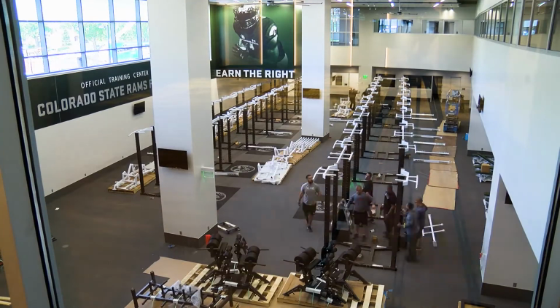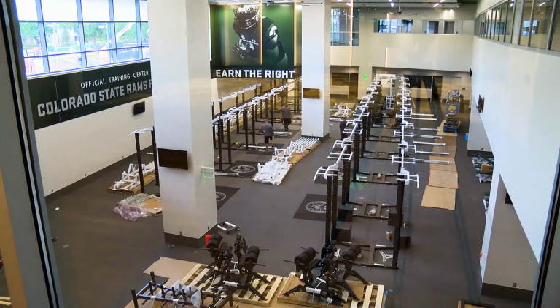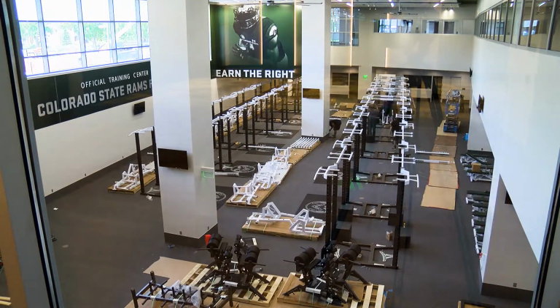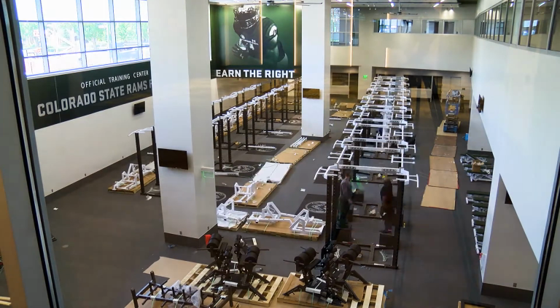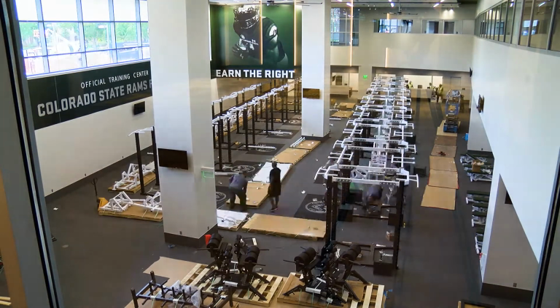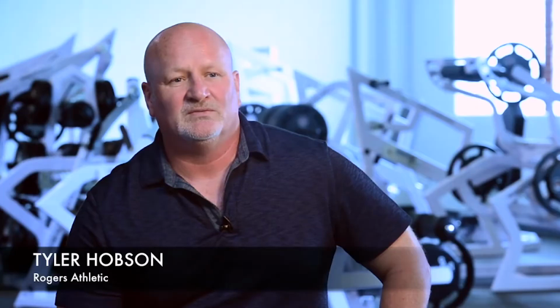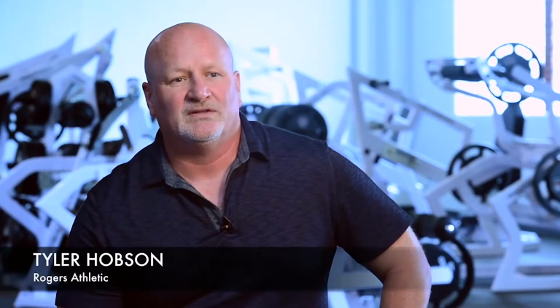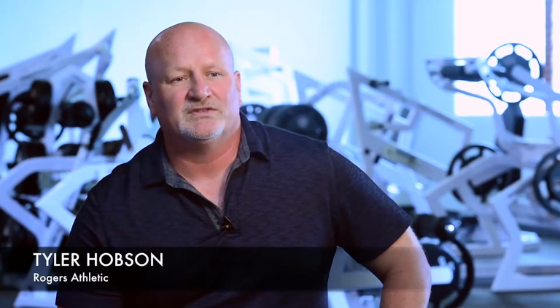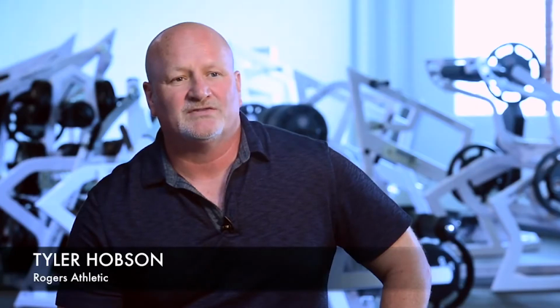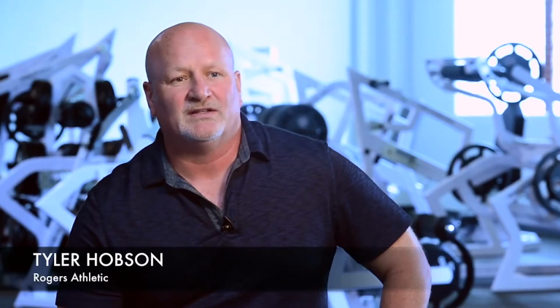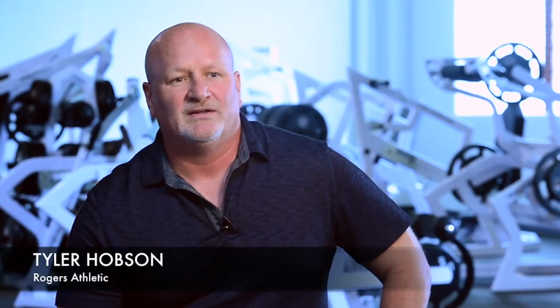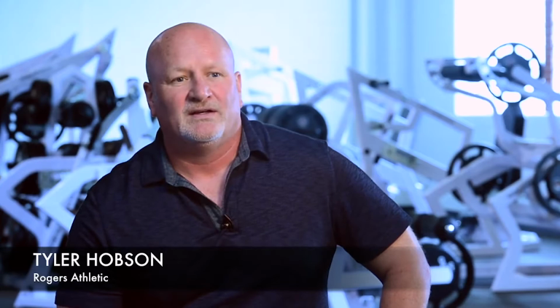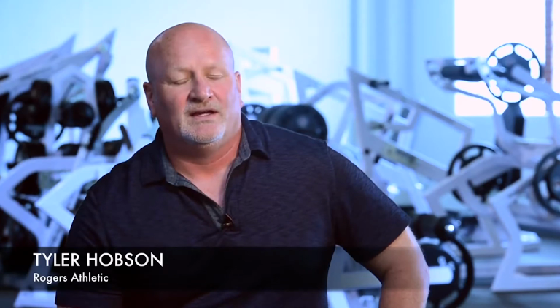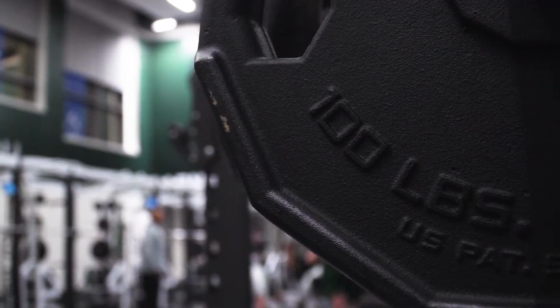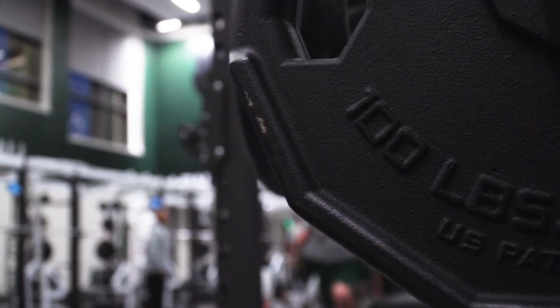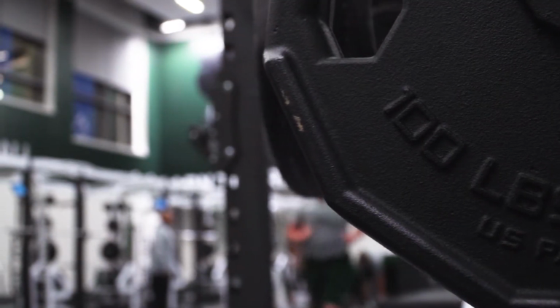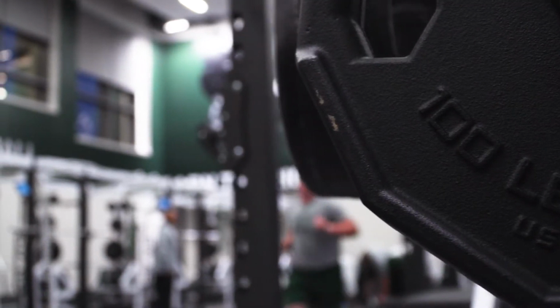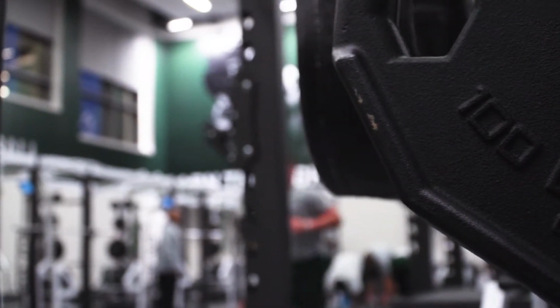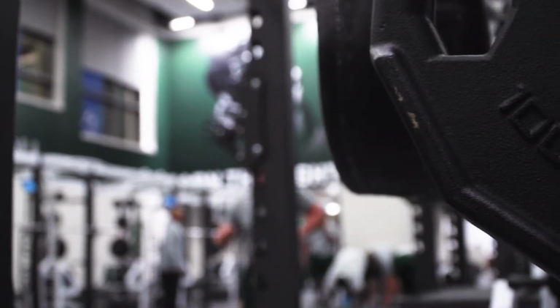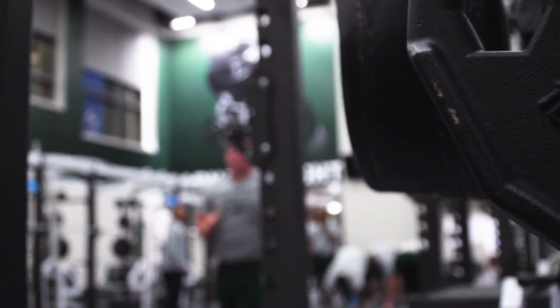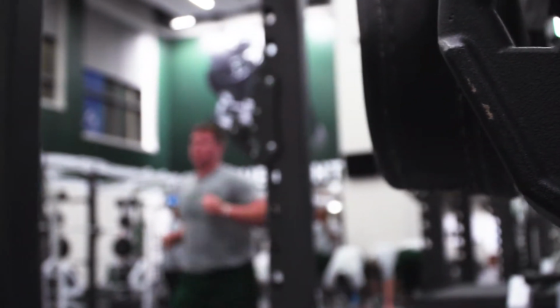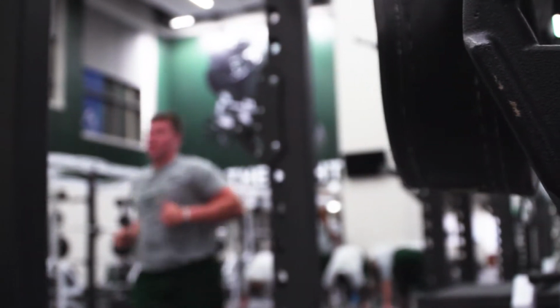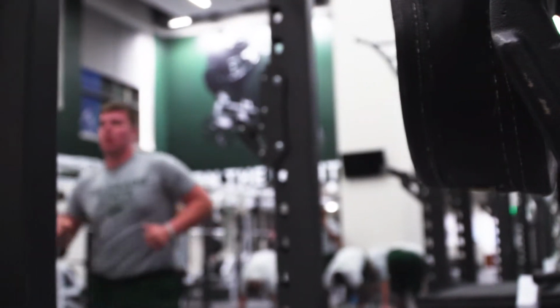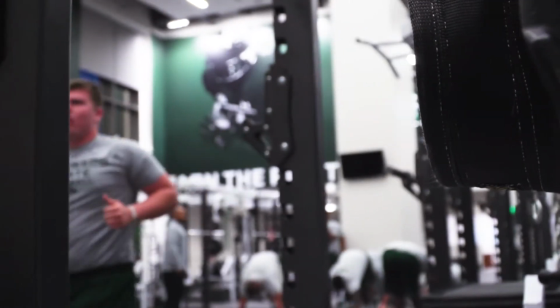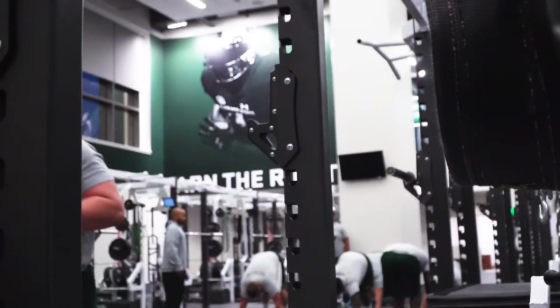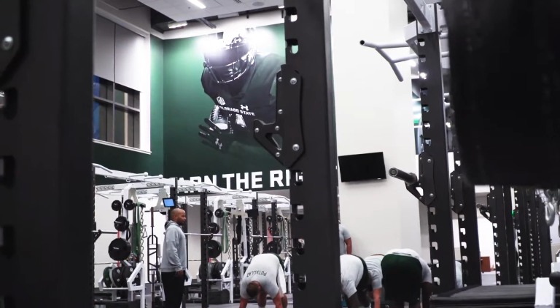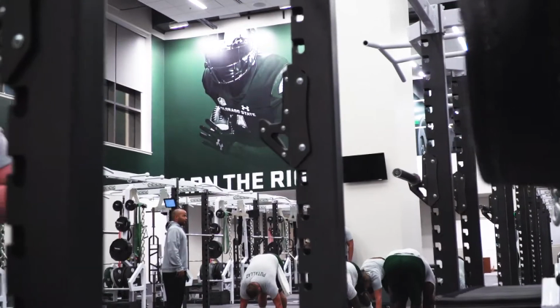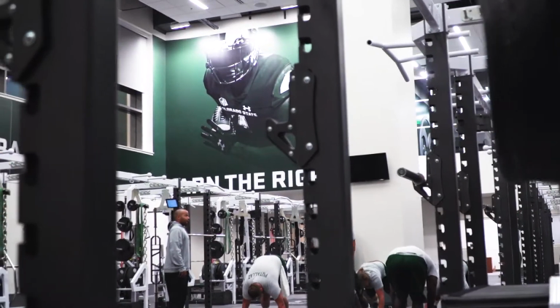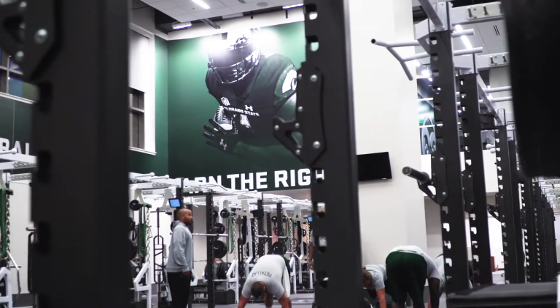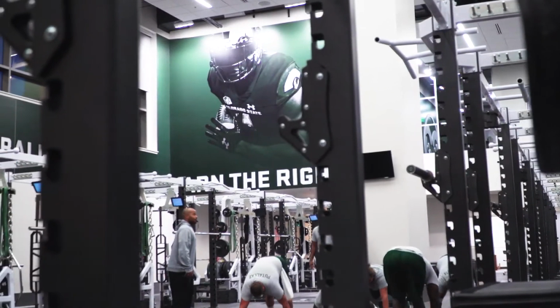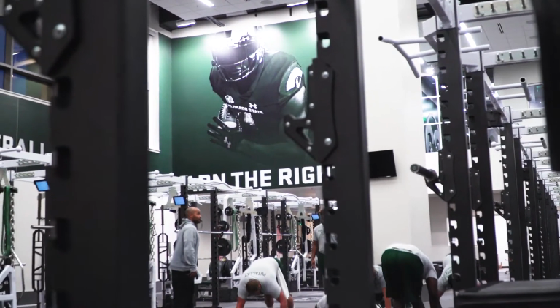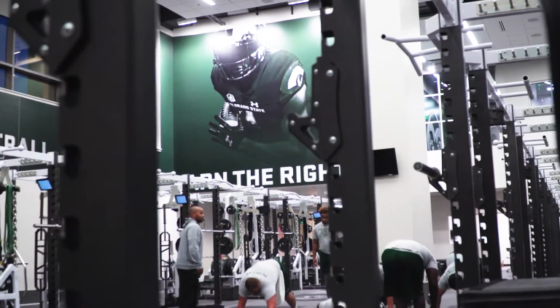I'm Tyler Hobson with Pendulum, a division of Rogers Athletic, and I'm here to talk a little bit about the Colorado State football weight room that we've created with Ryan Davis.